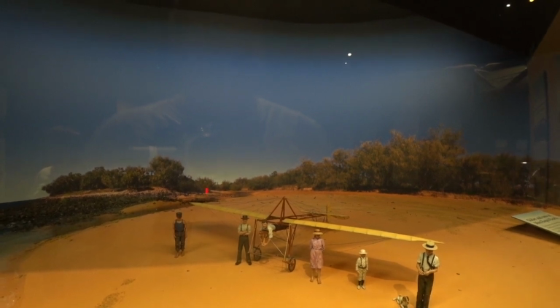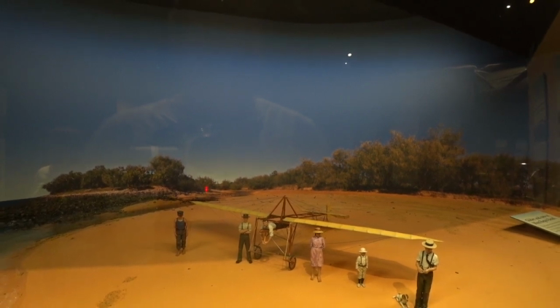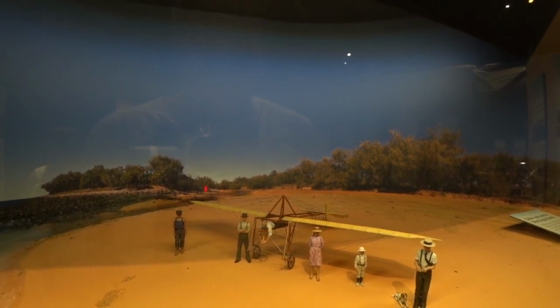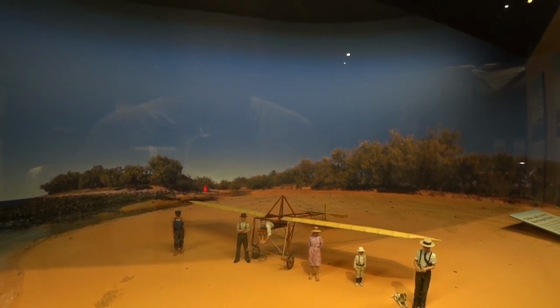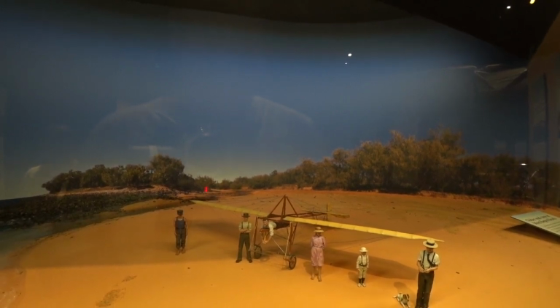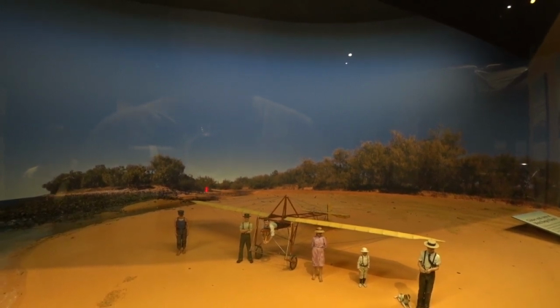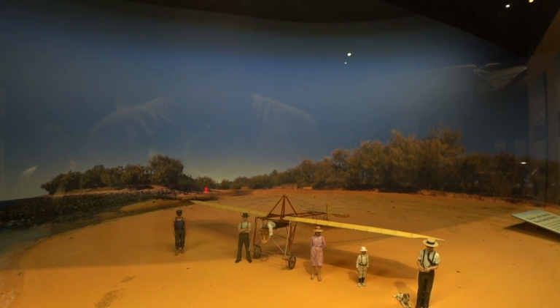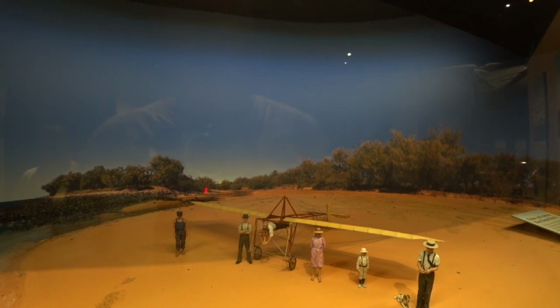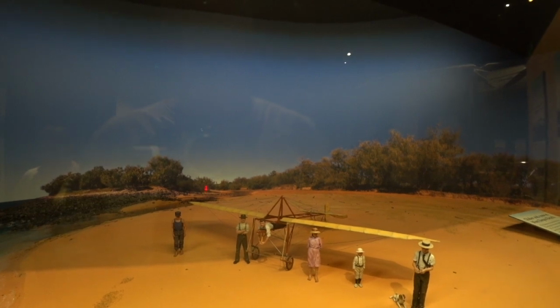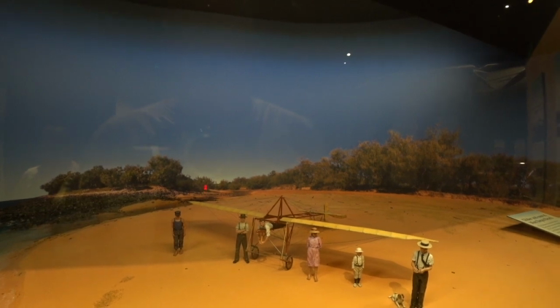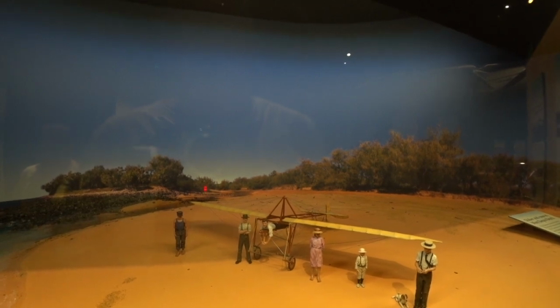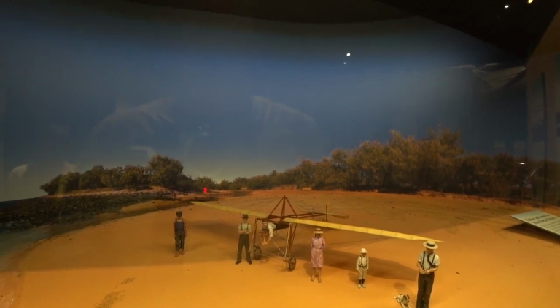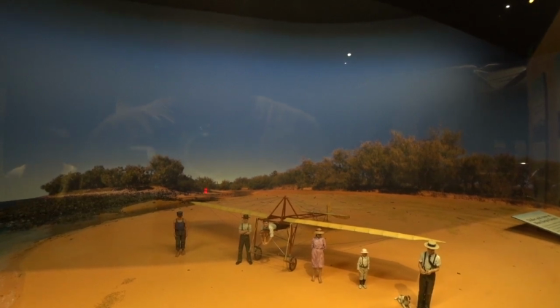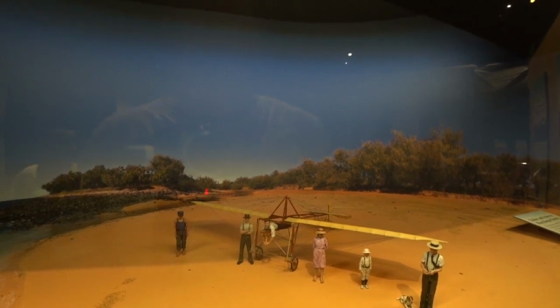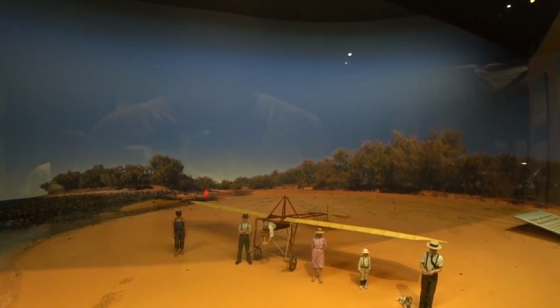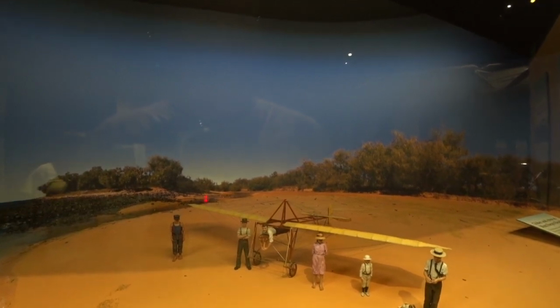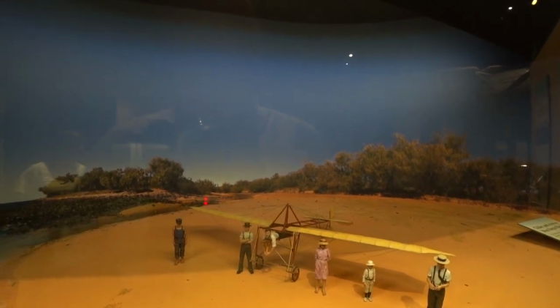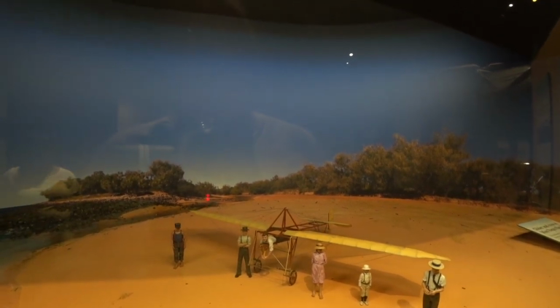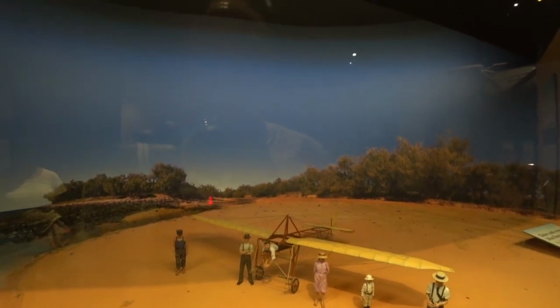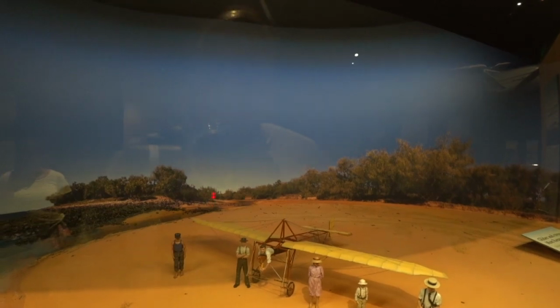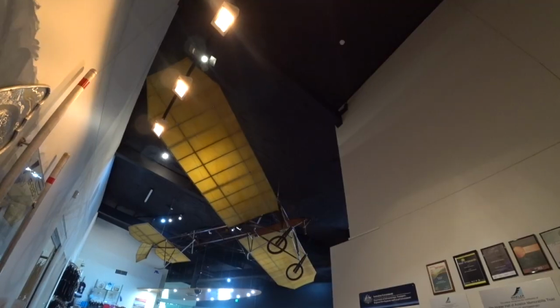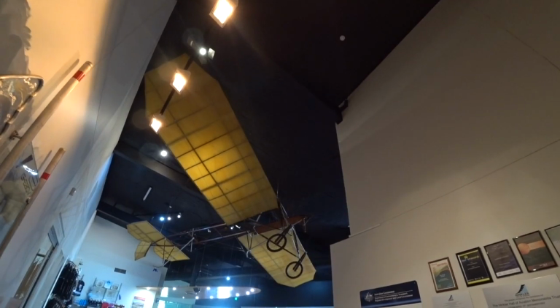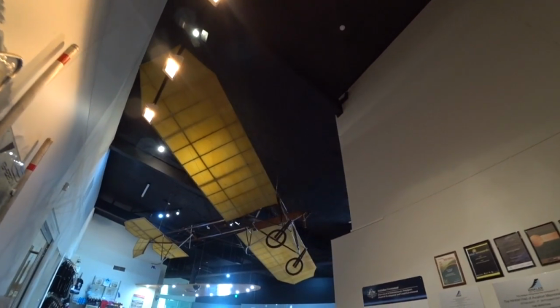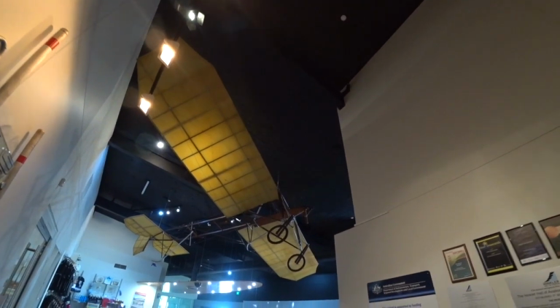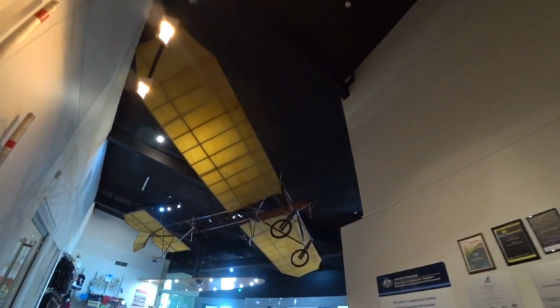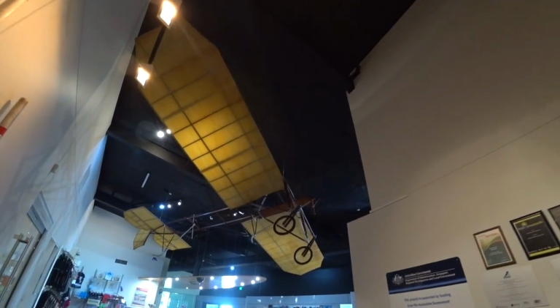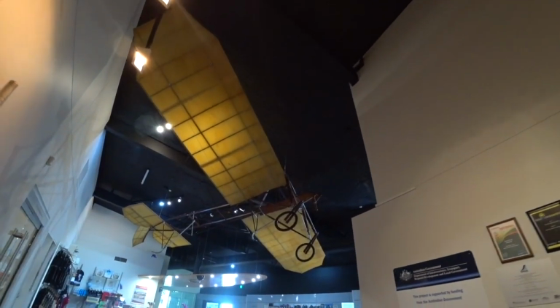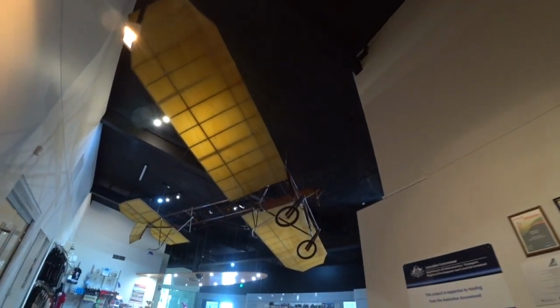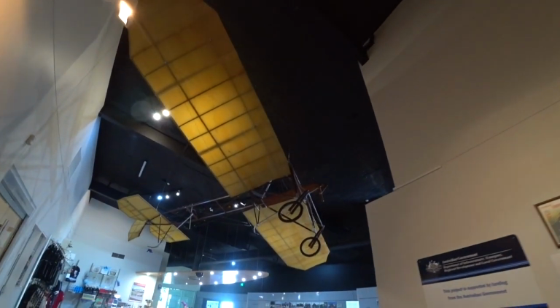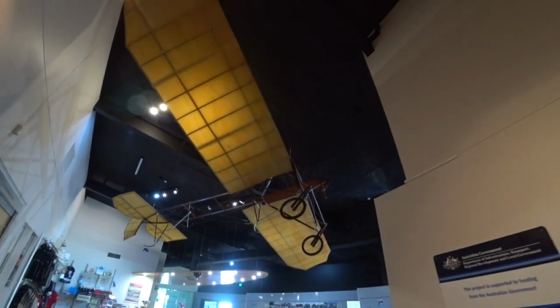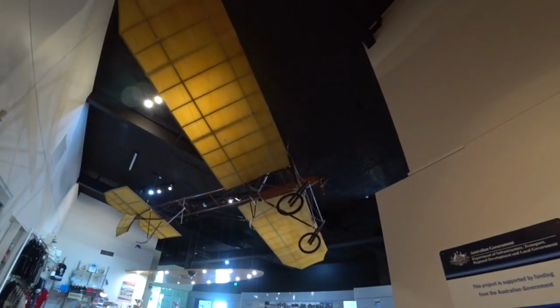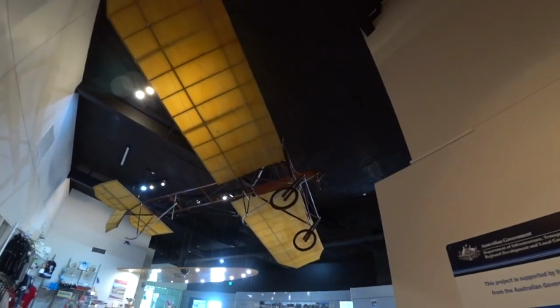And the sails — the wings were covered in calico and glued just with flour and water. This is Bert's first glider. This is the actual glider itself.